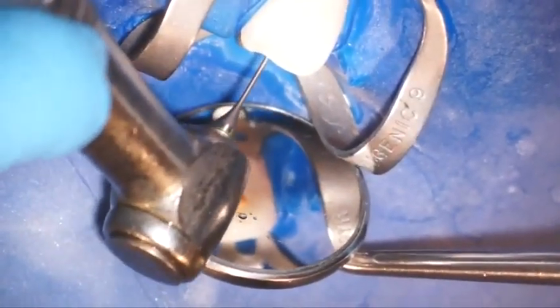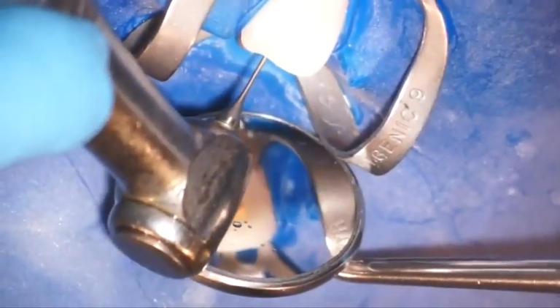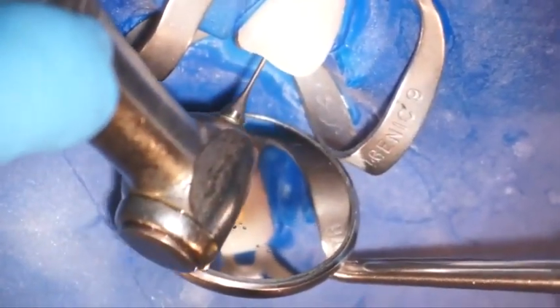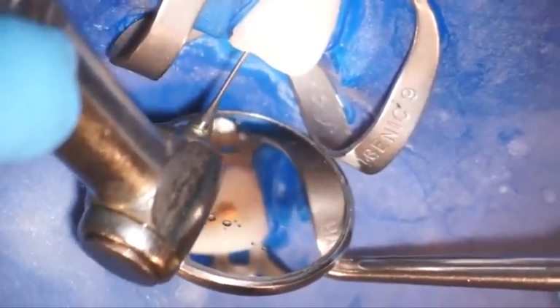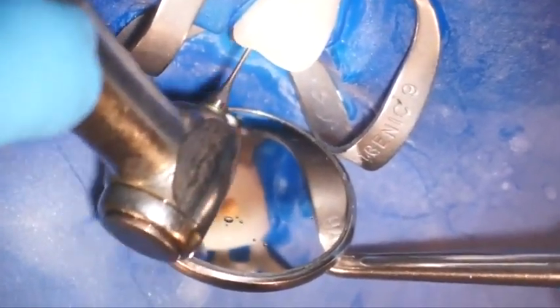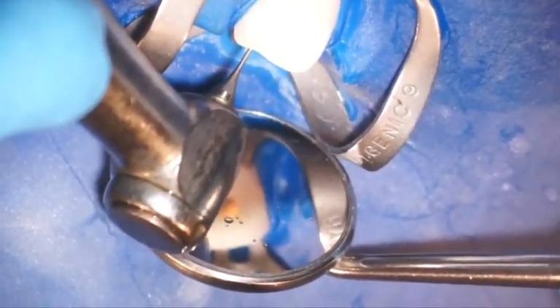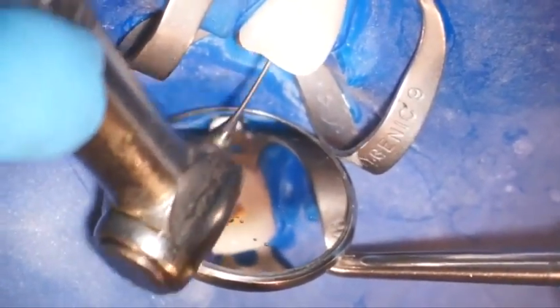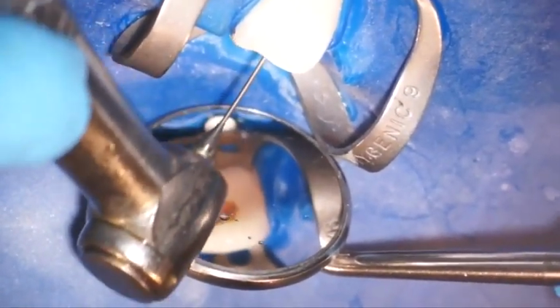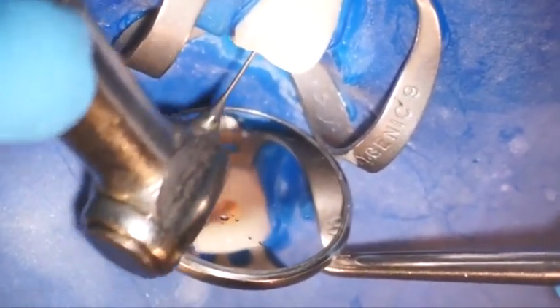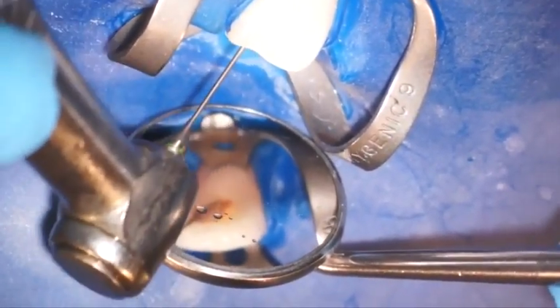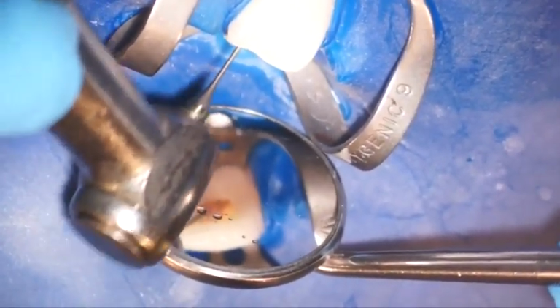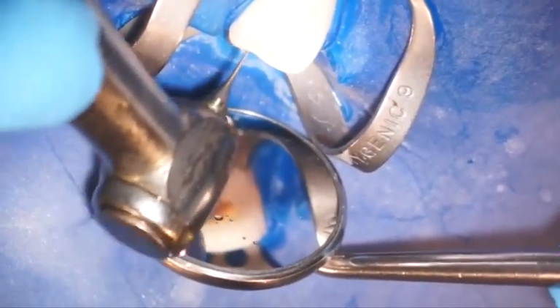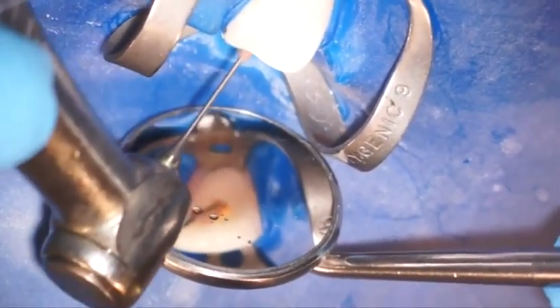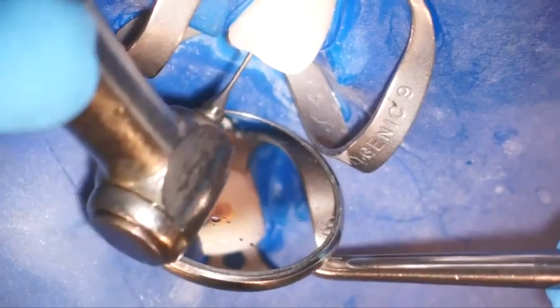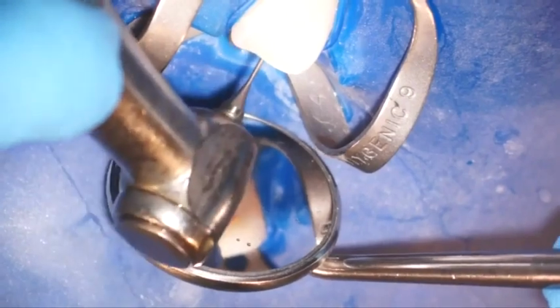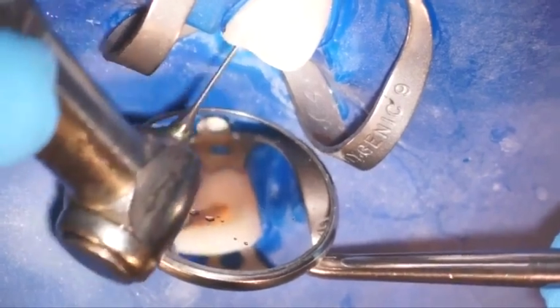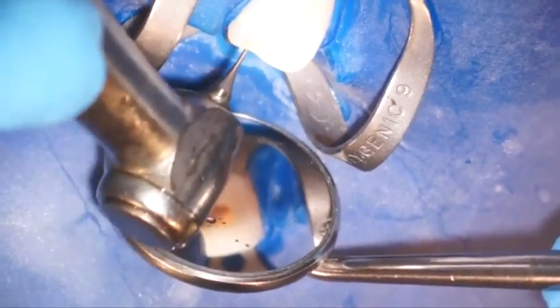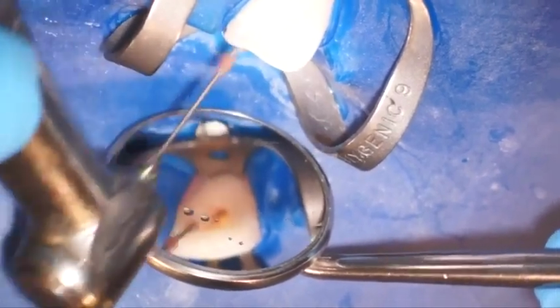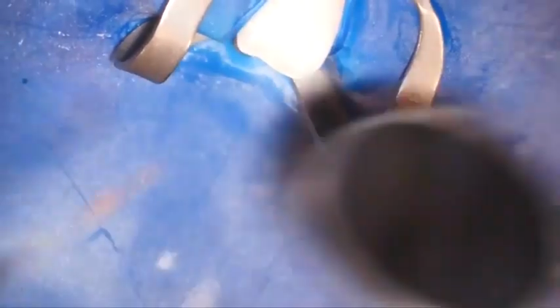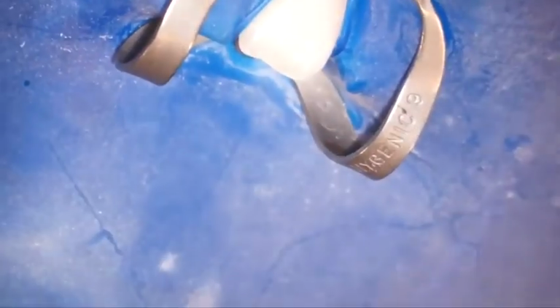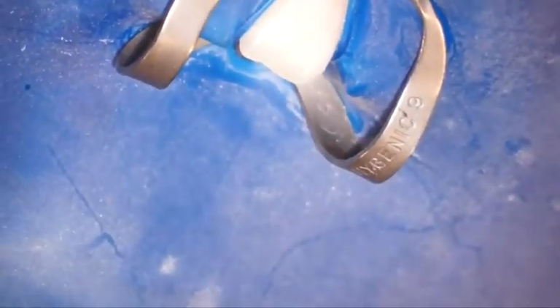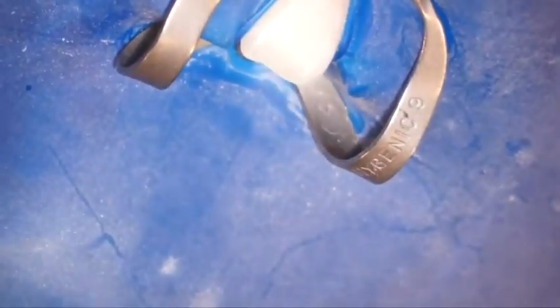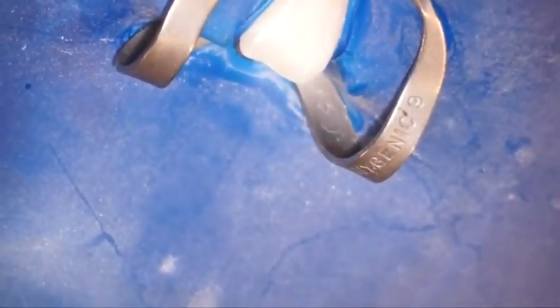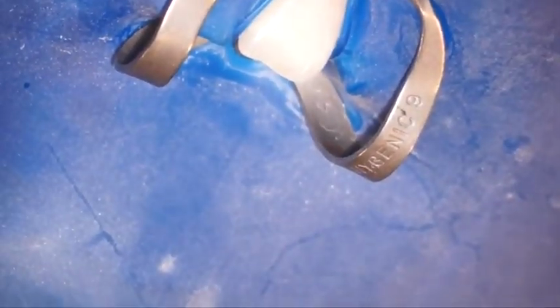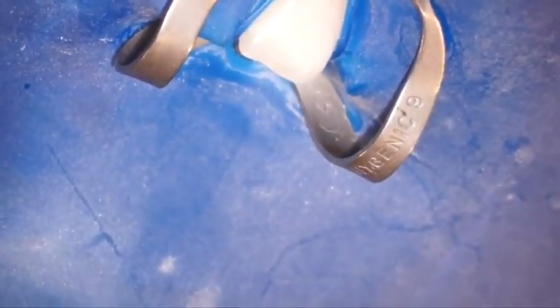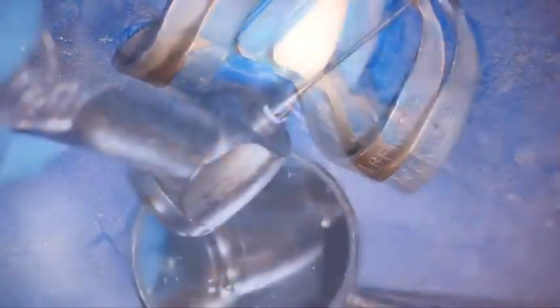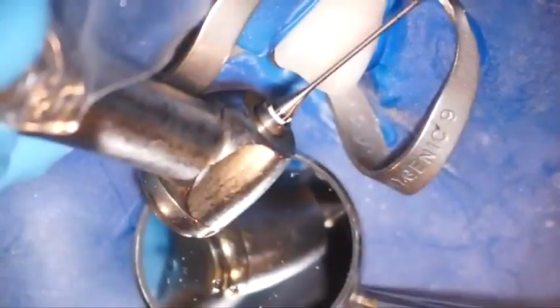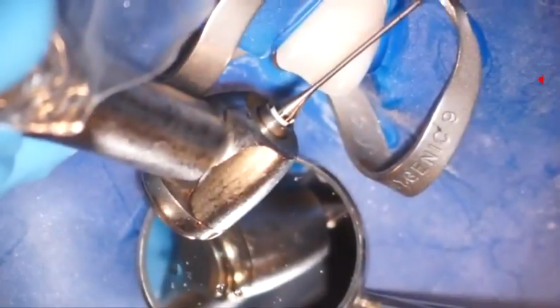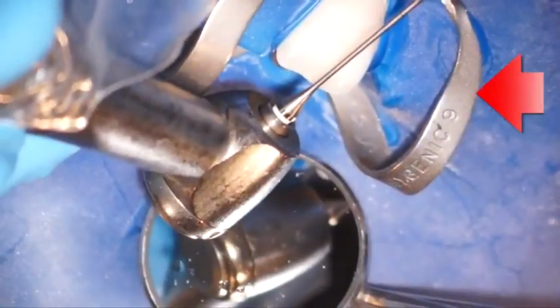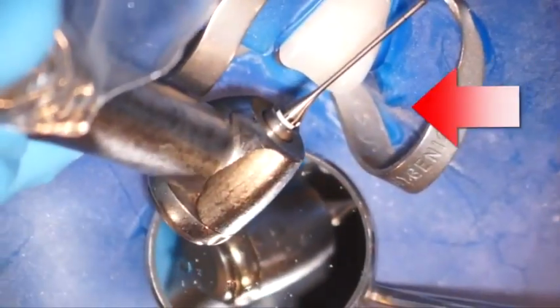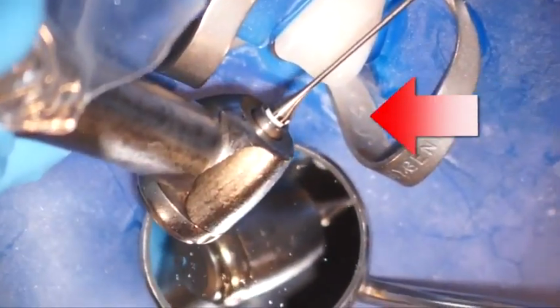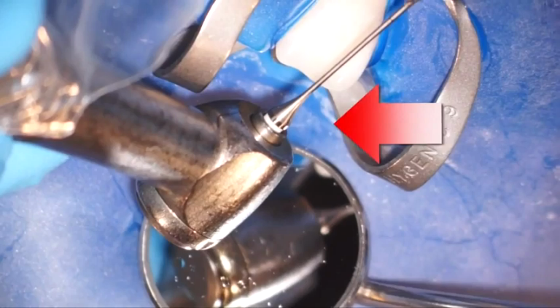So this is a number two Gates. And then we'll move to the number three Gates.